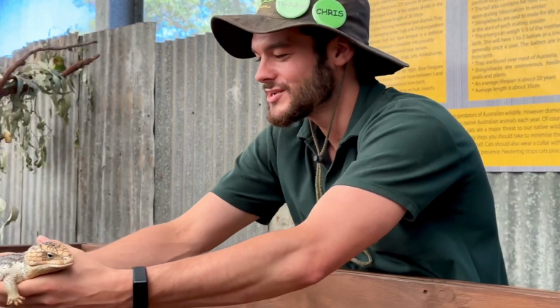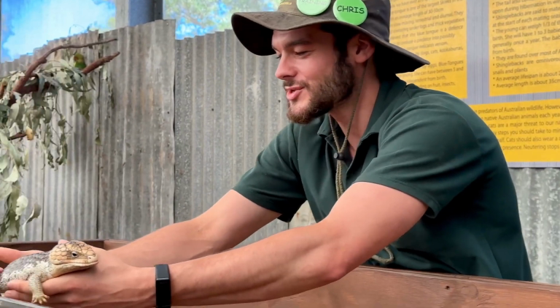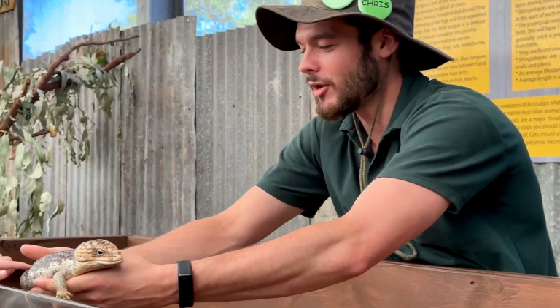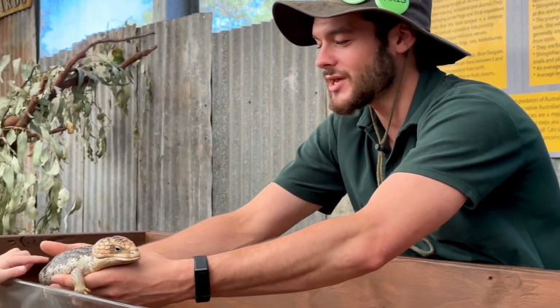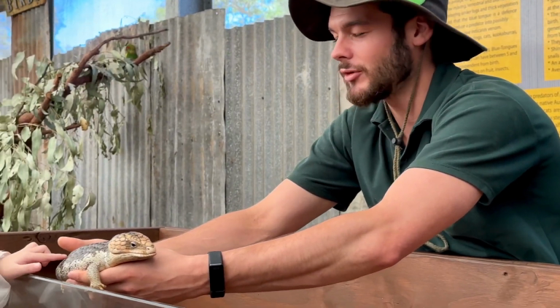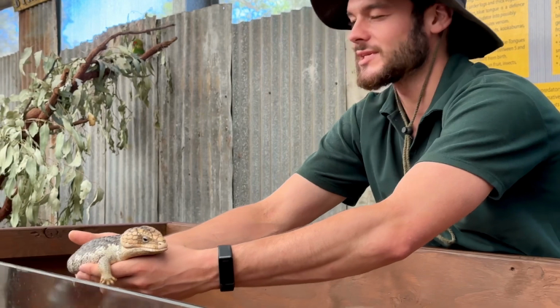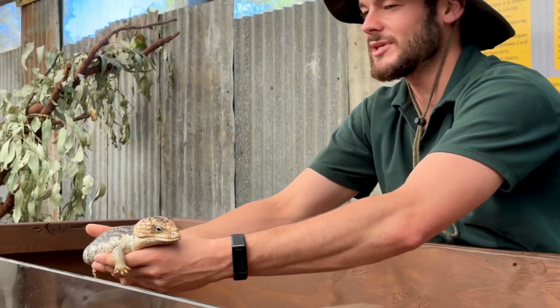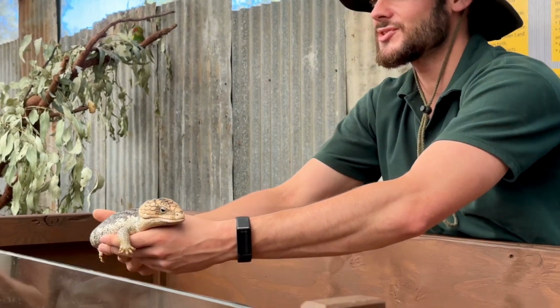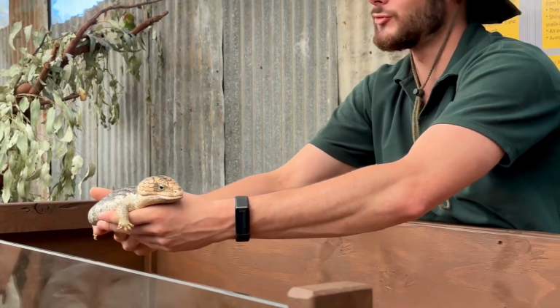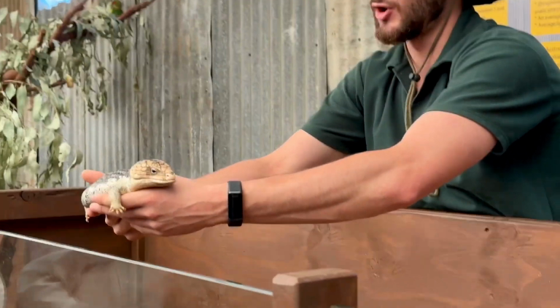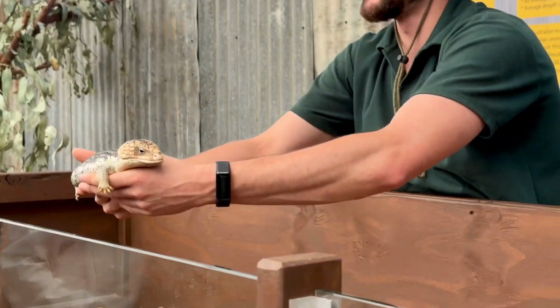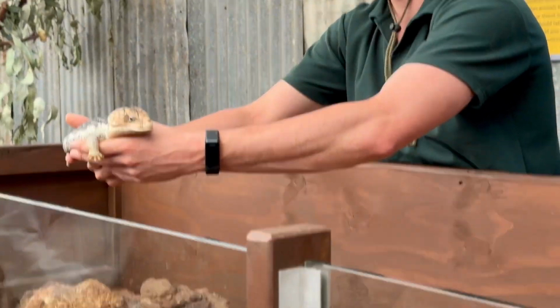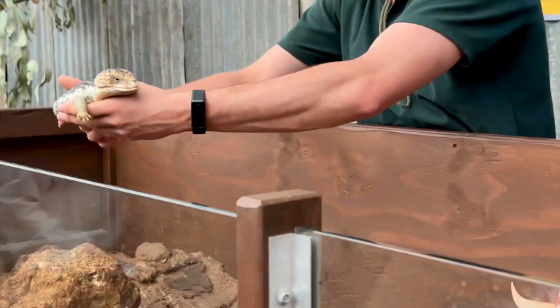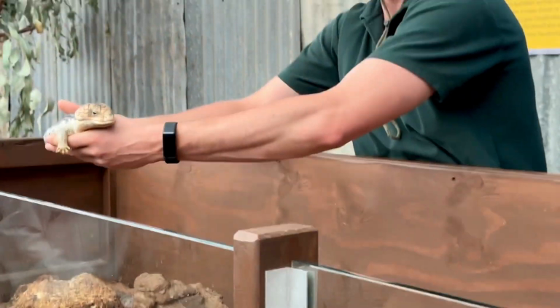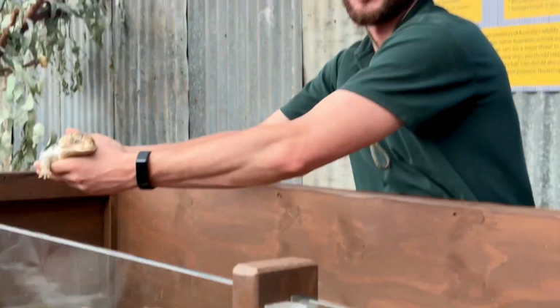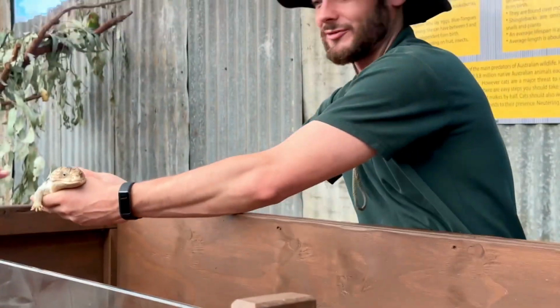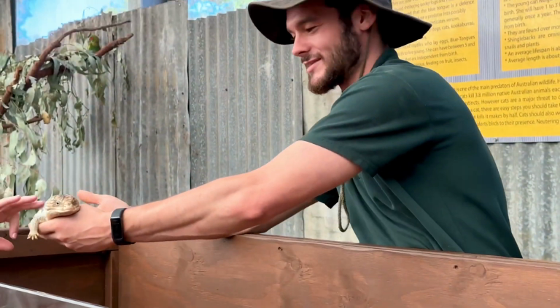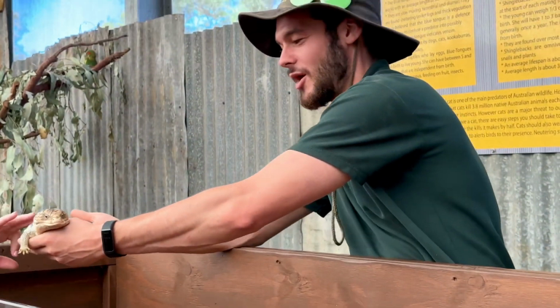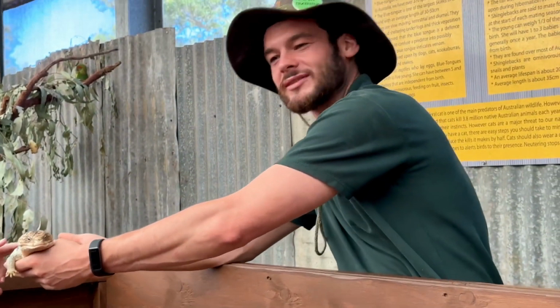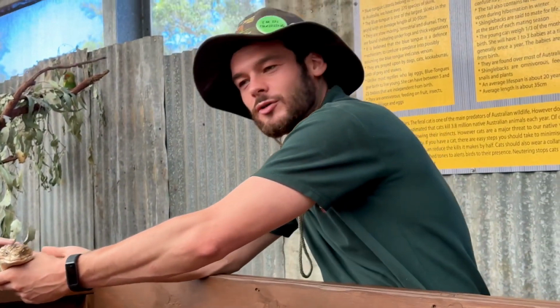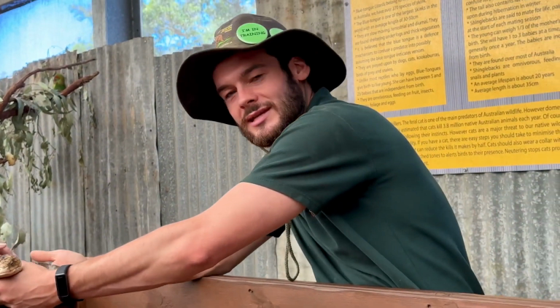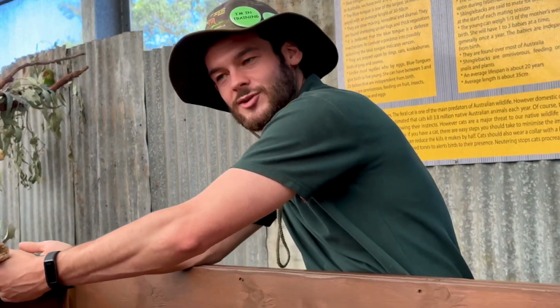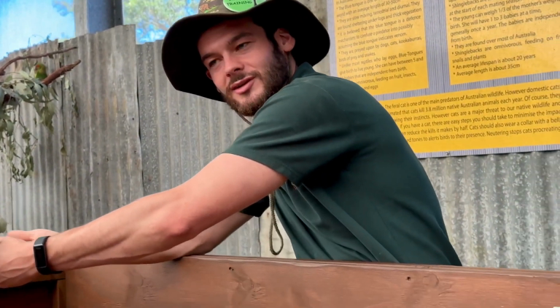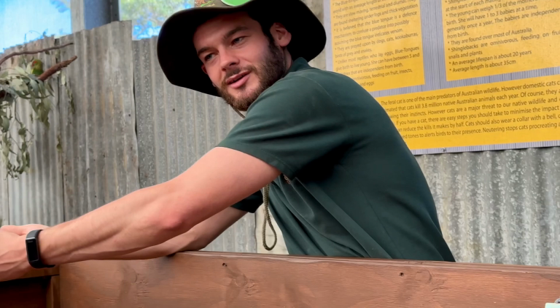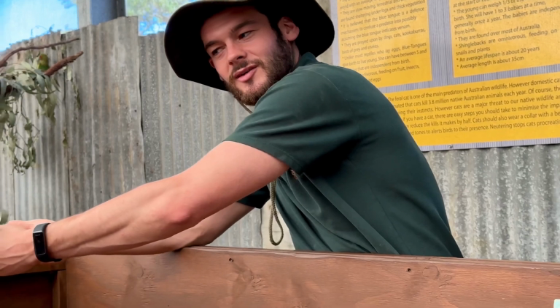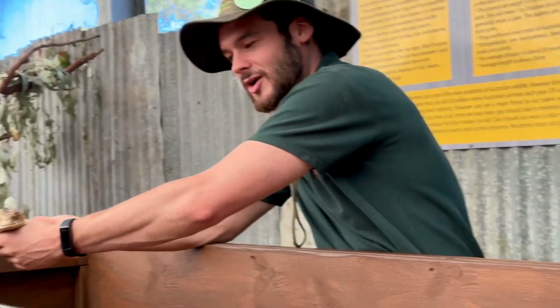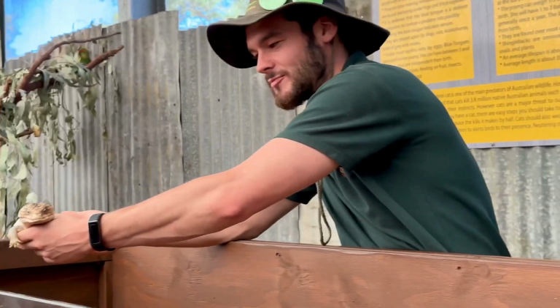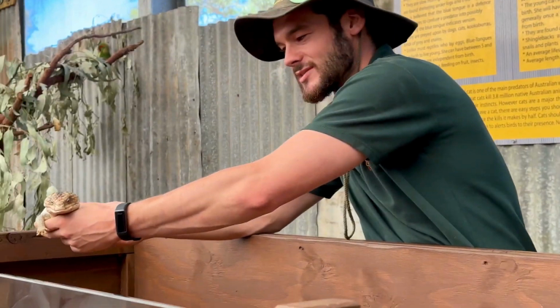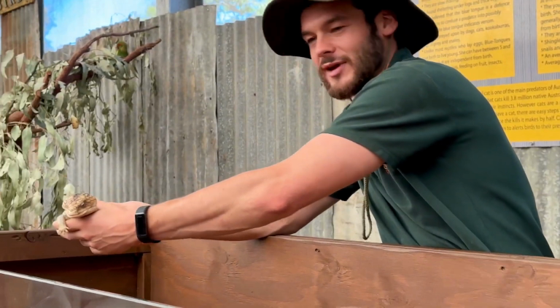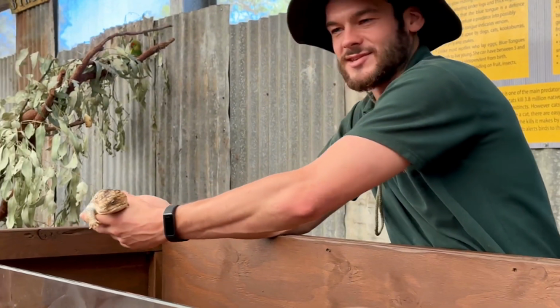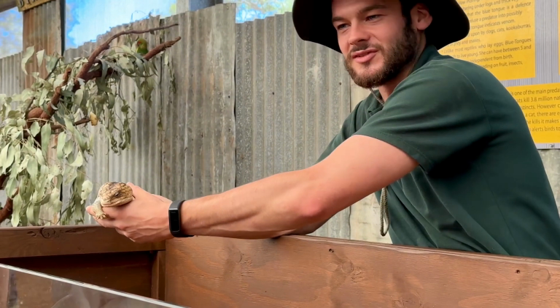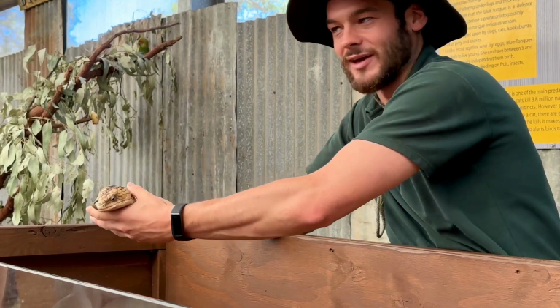They also get called the sleepy lizard. They do not move a lot, they do not move very fast, but they don't need to. The best defense is a good defense.